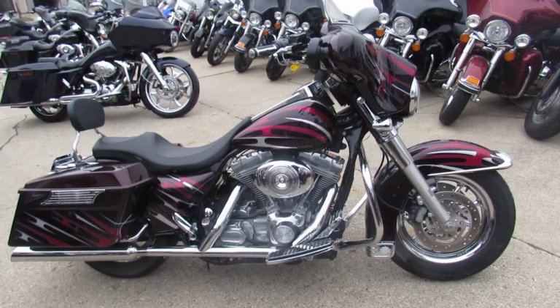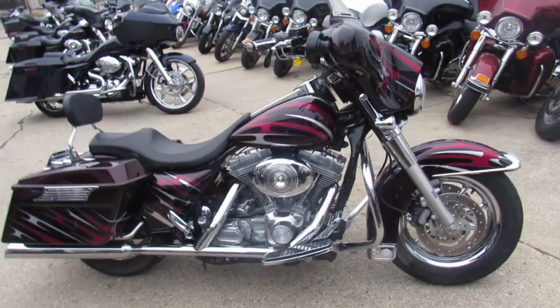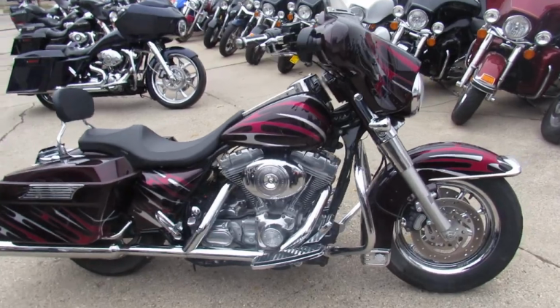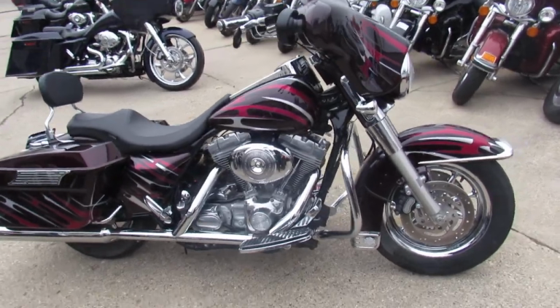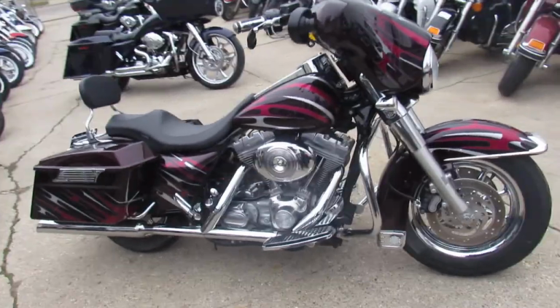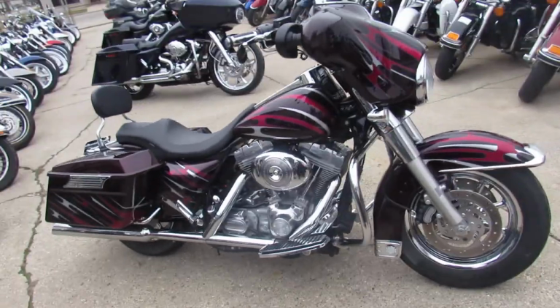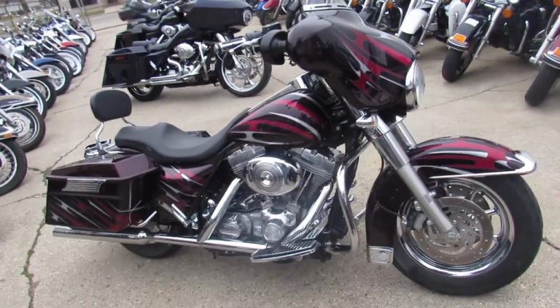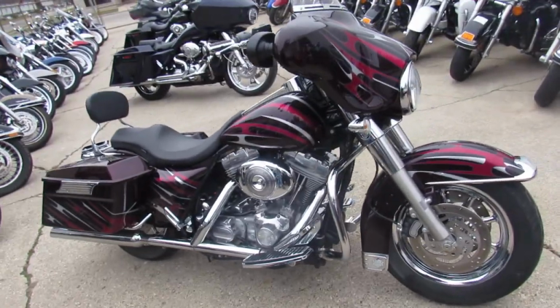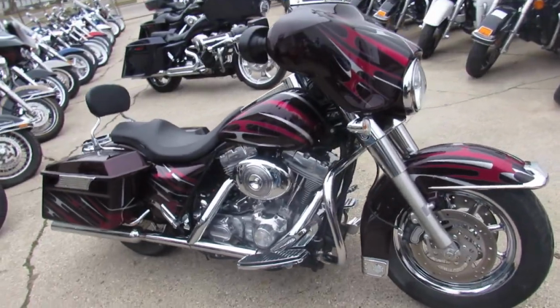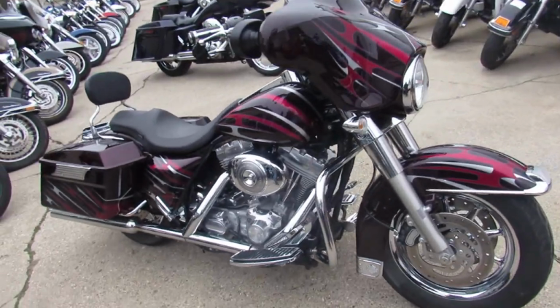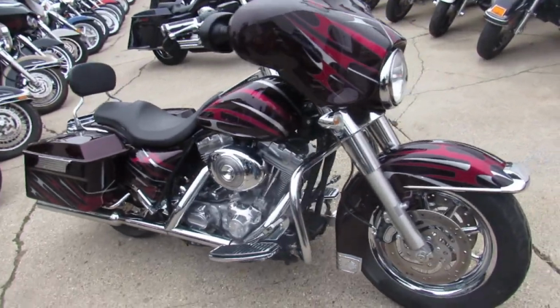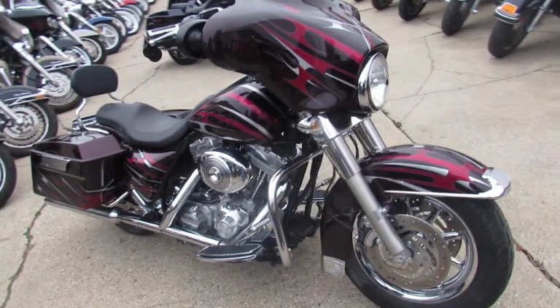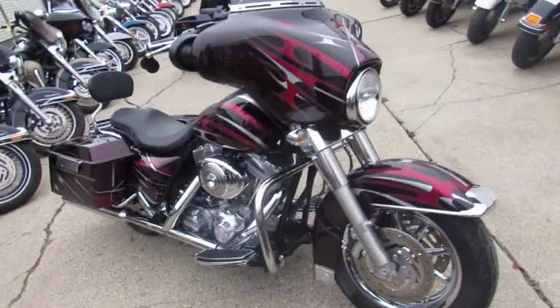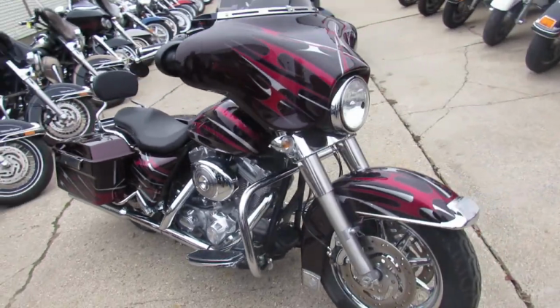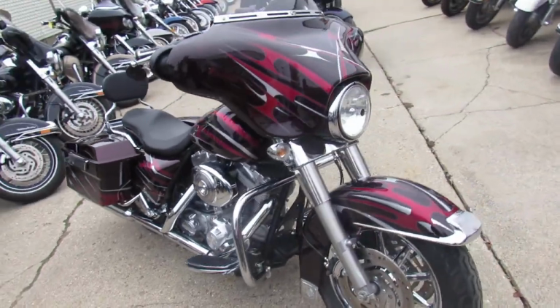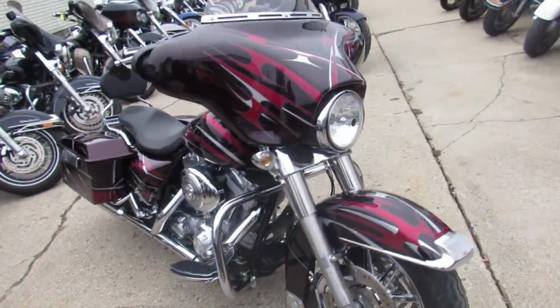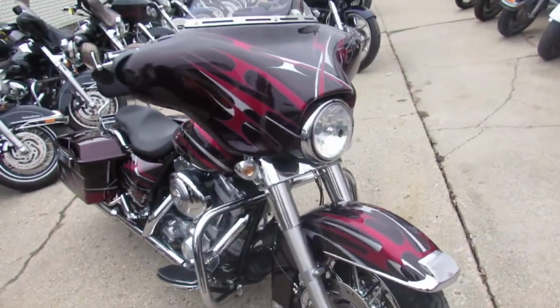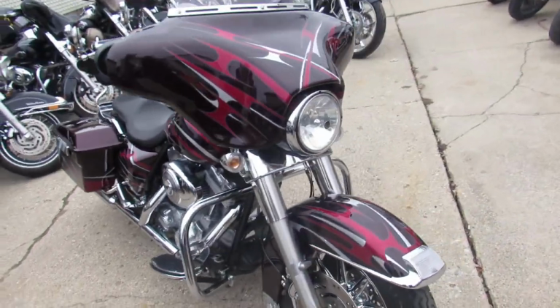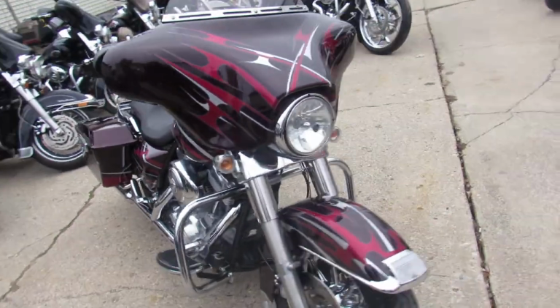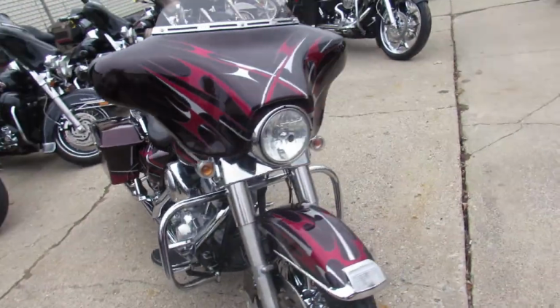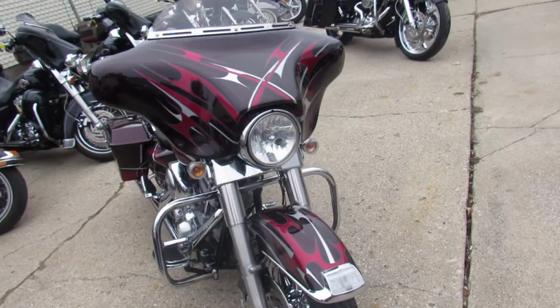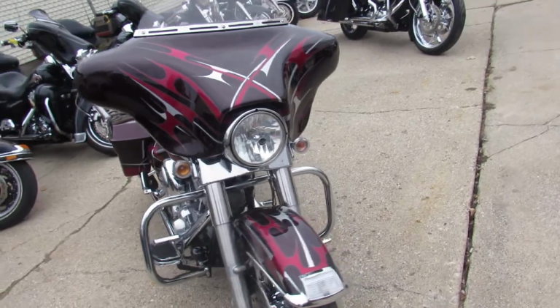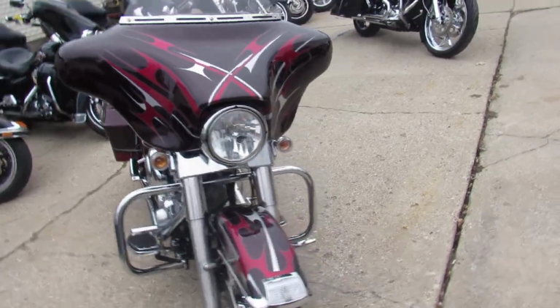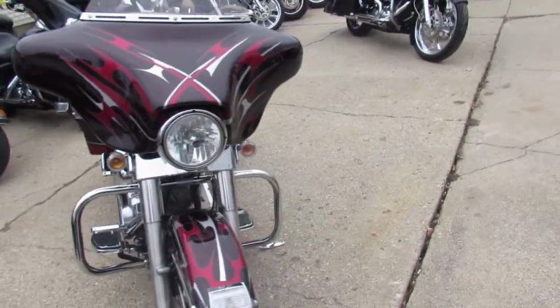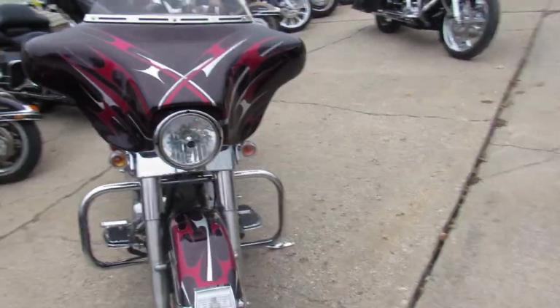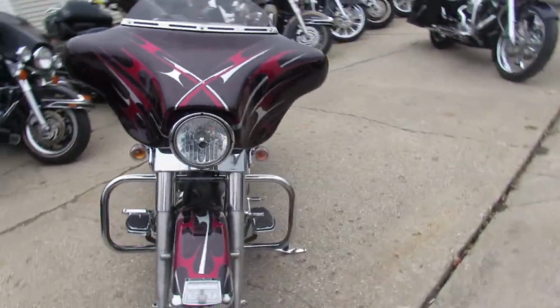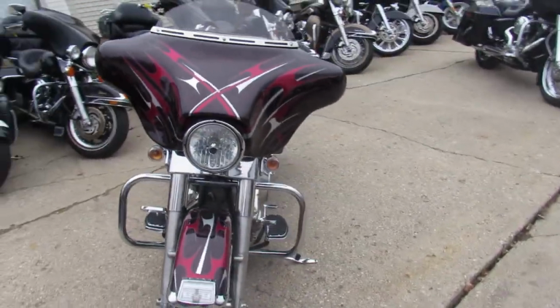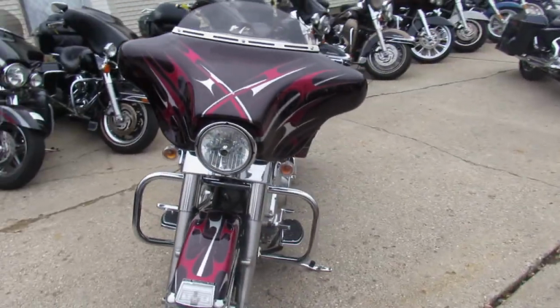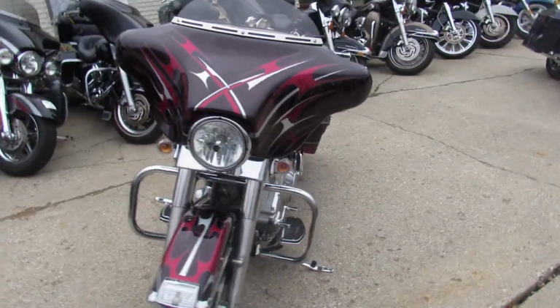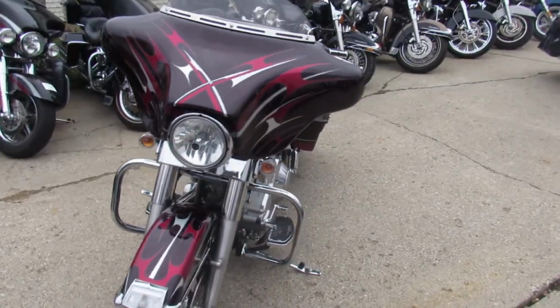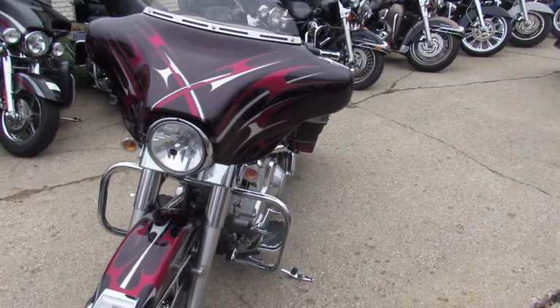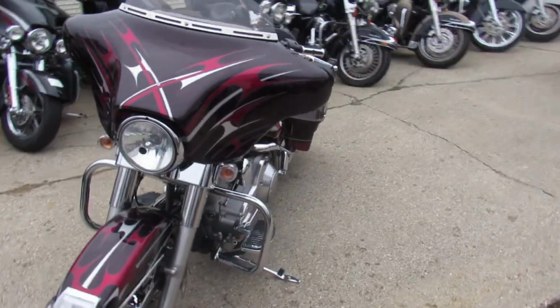The one we're doing a video on is a 2005 Harley-Davidson Electroglide Classic for sale. We've got this thing priced right at $64.99. It's a fuel-injected model.